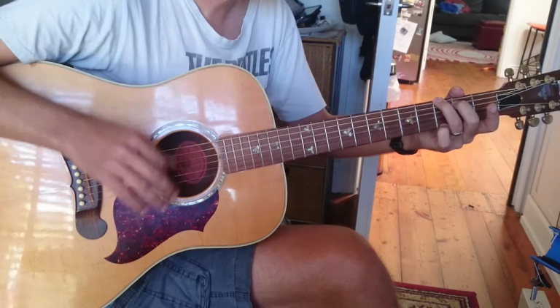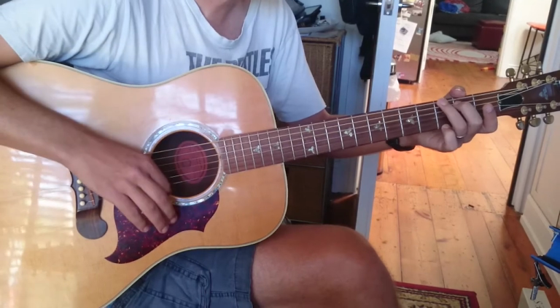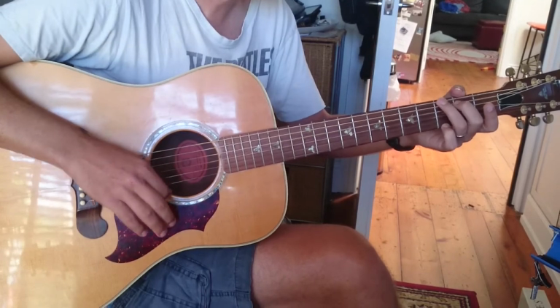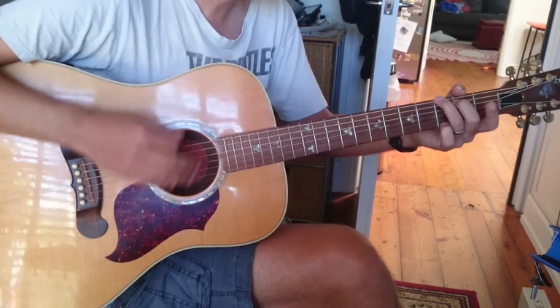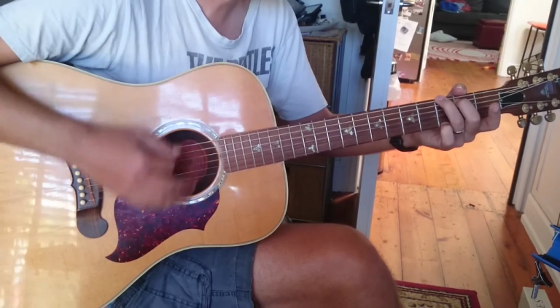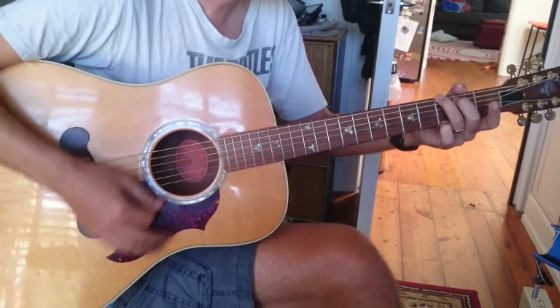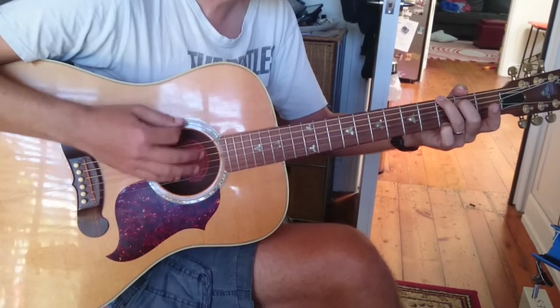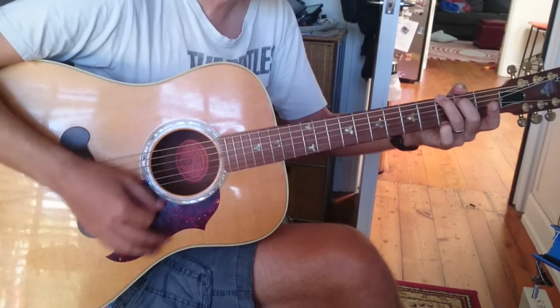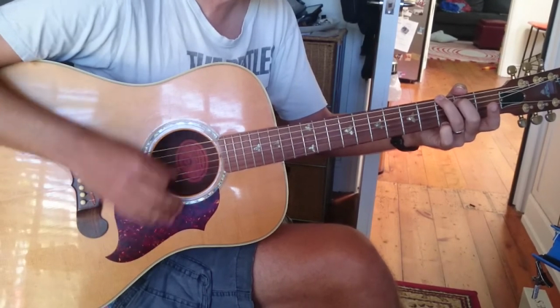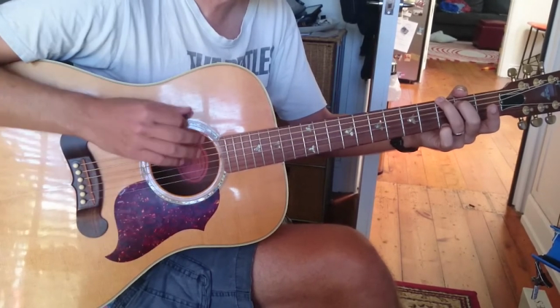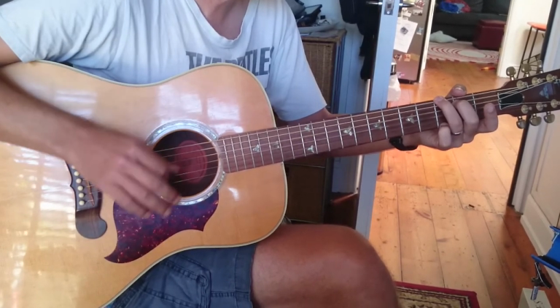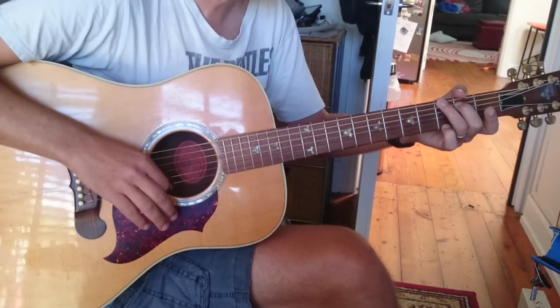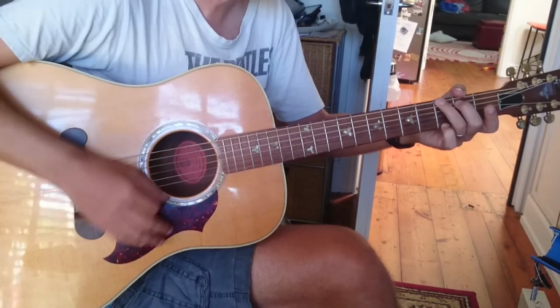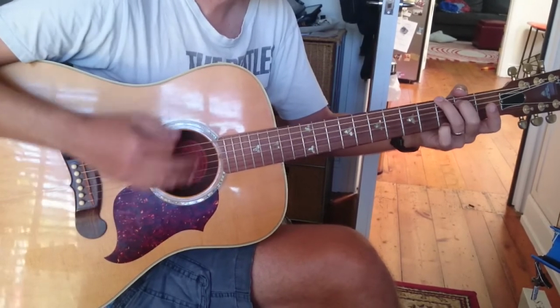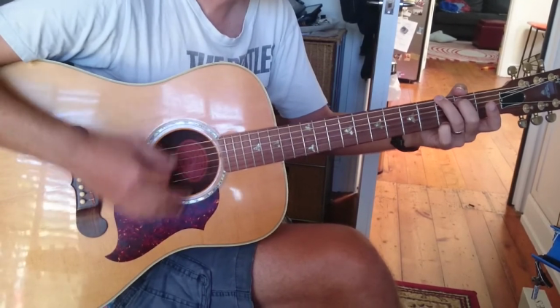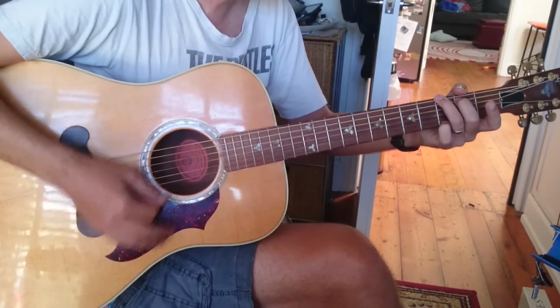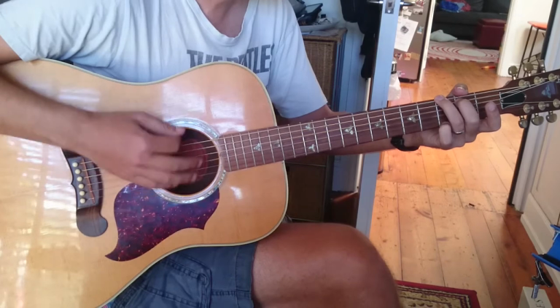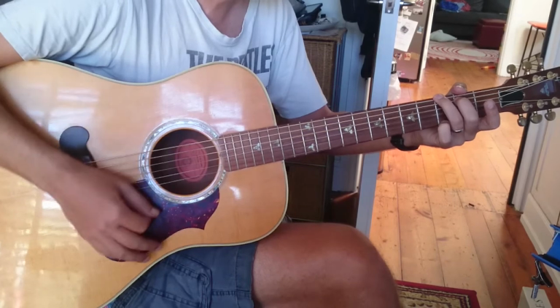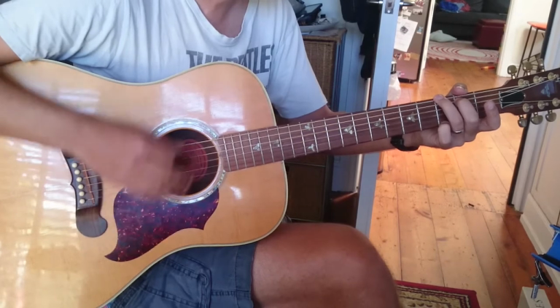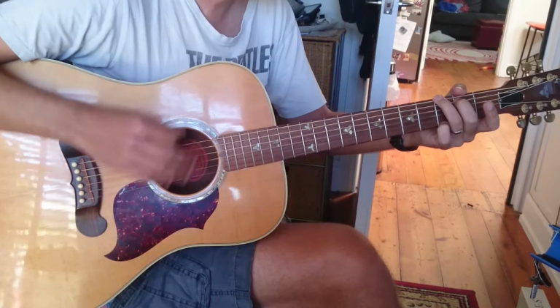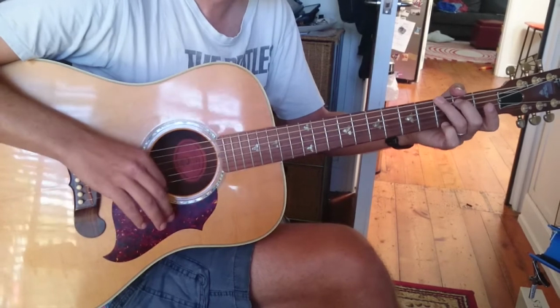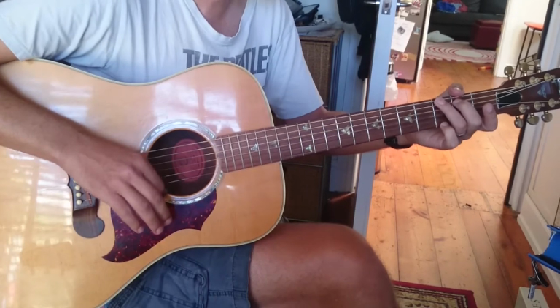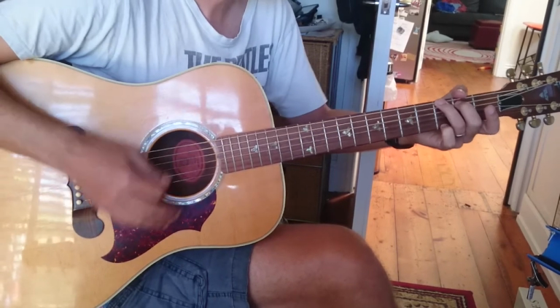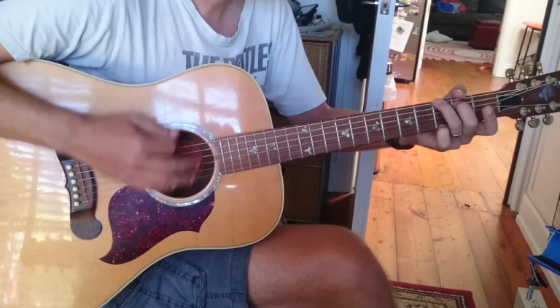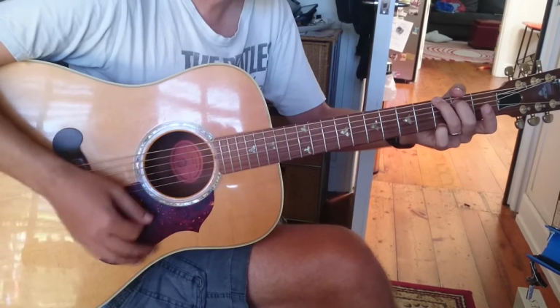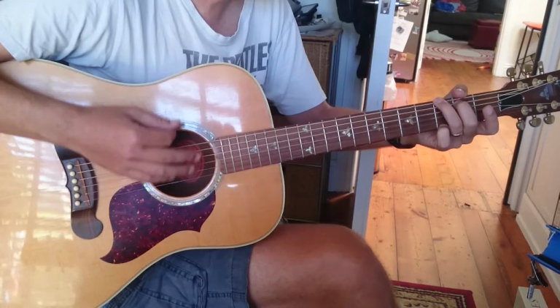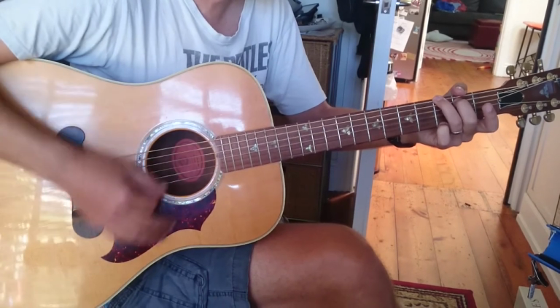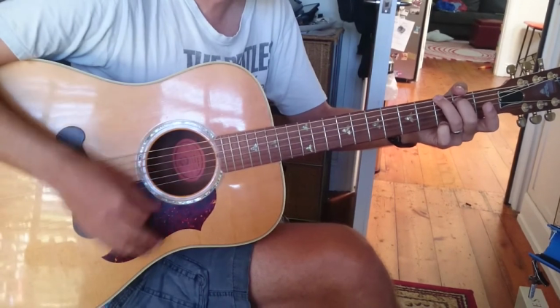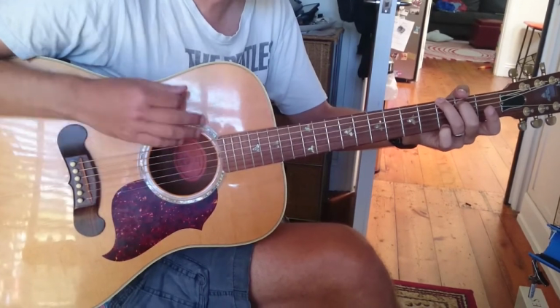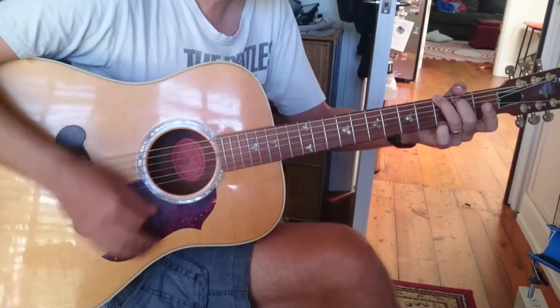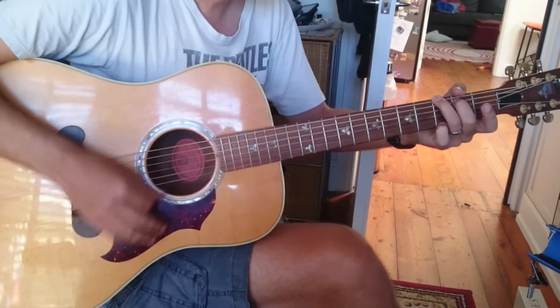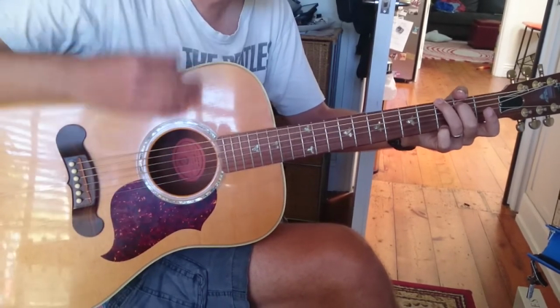Let's do that together. Down, down, up. And again — down, down, up. Beautiful. Down, down, up, up.